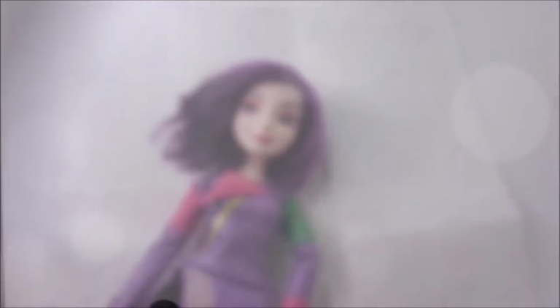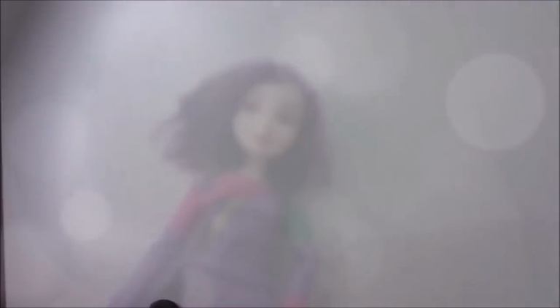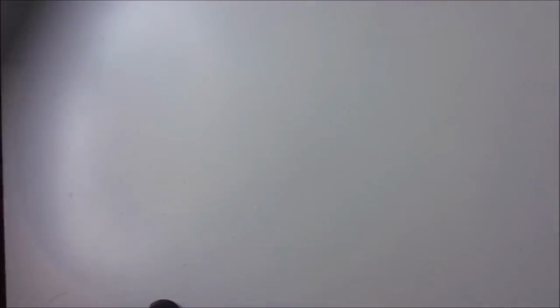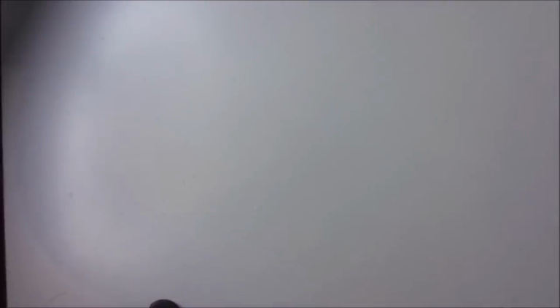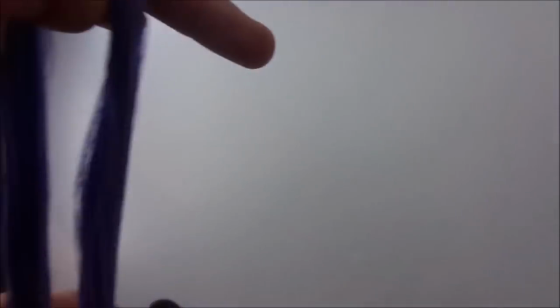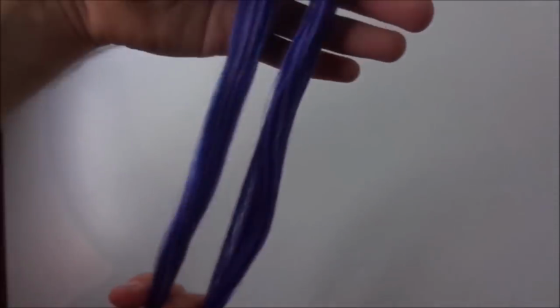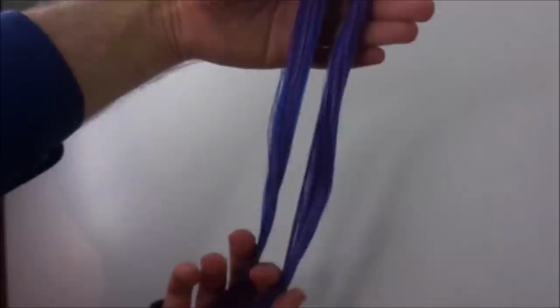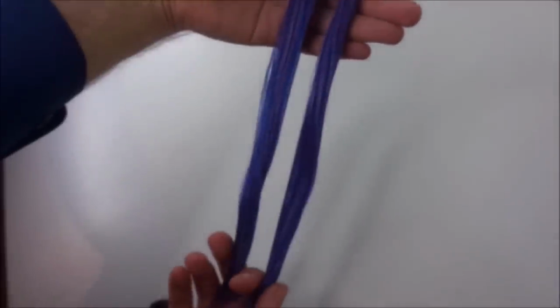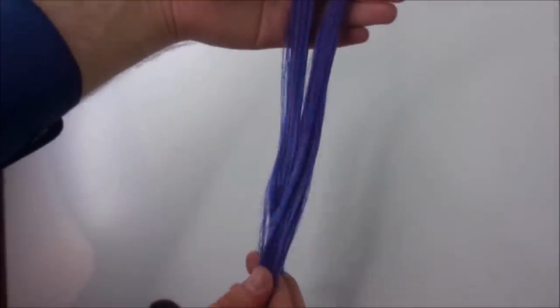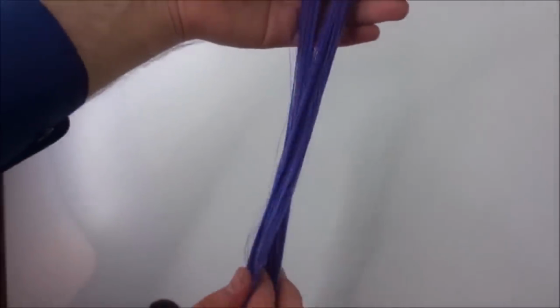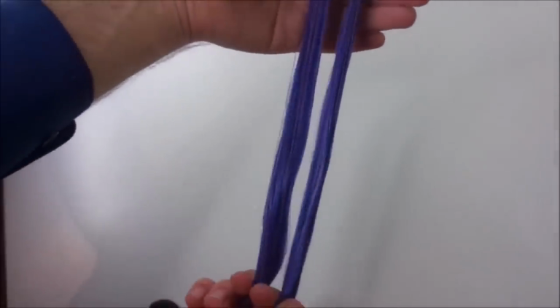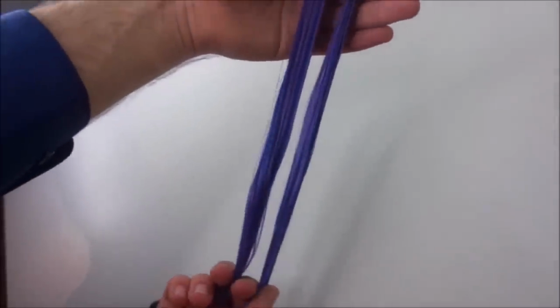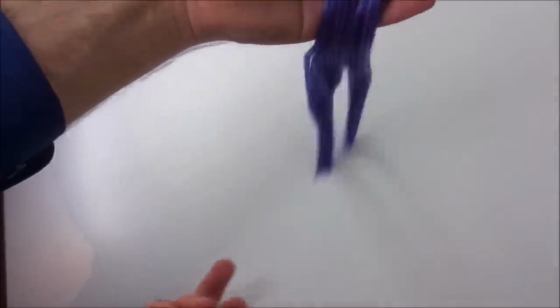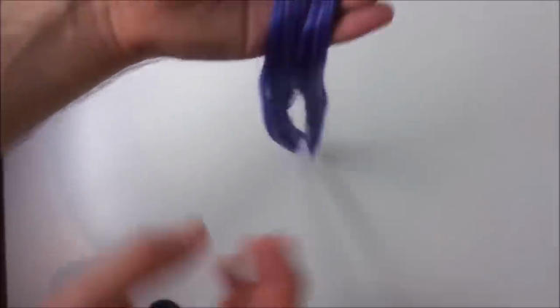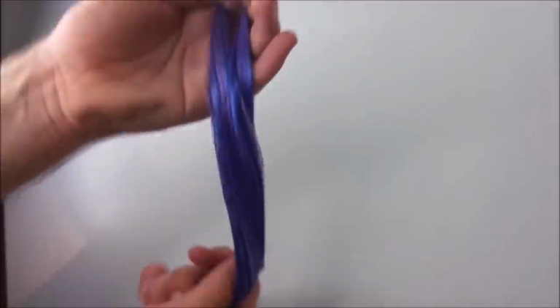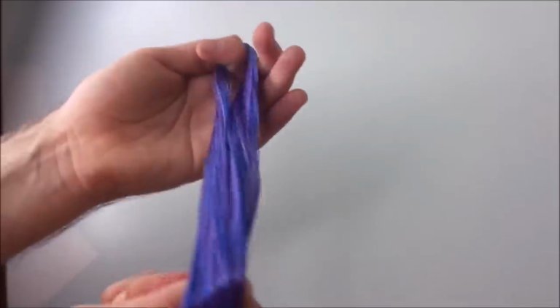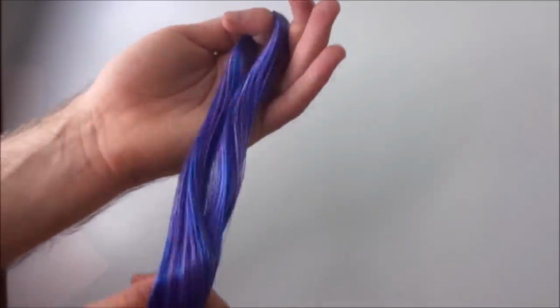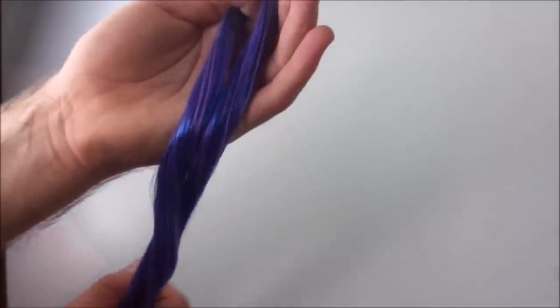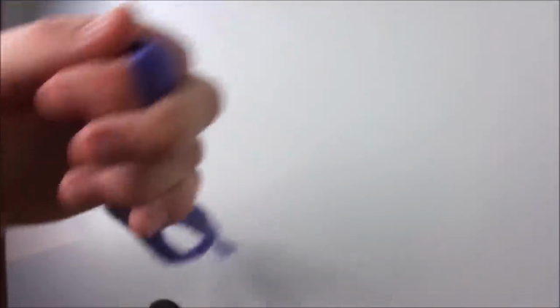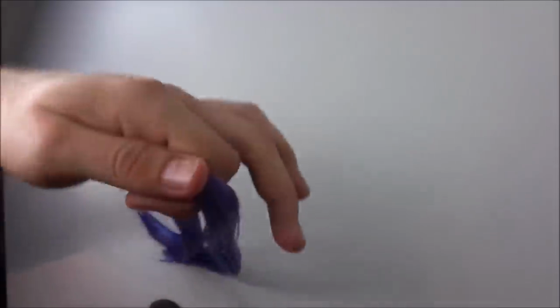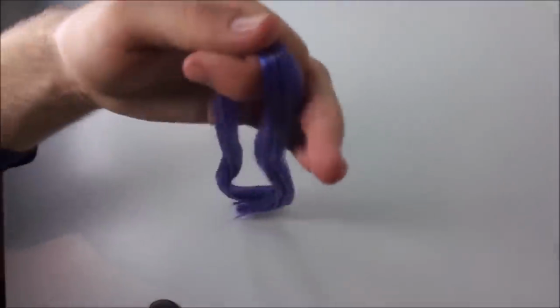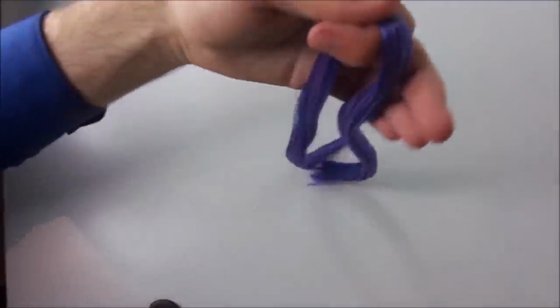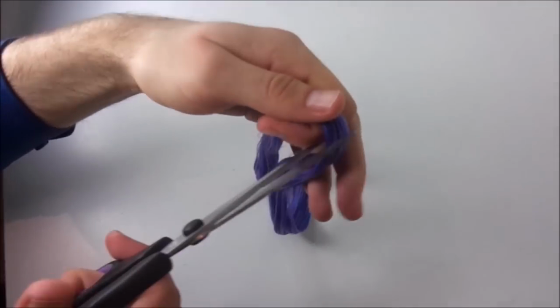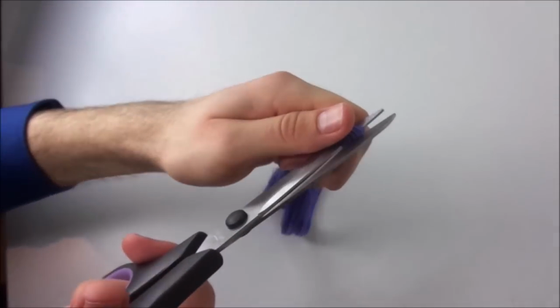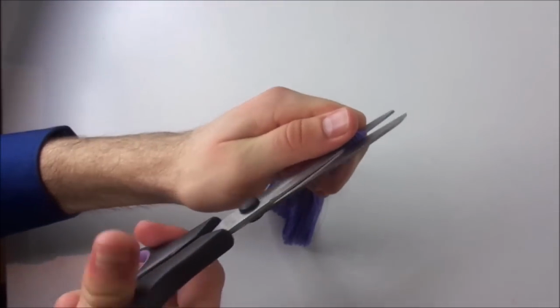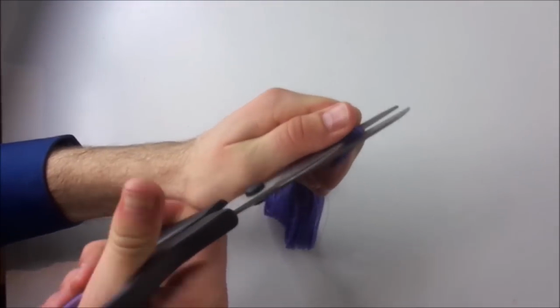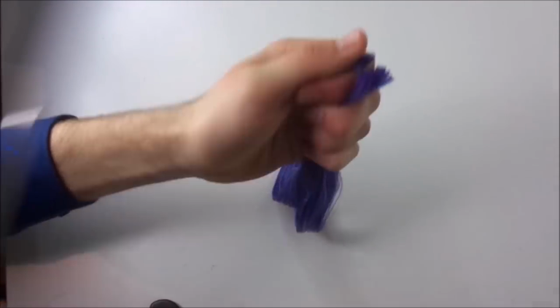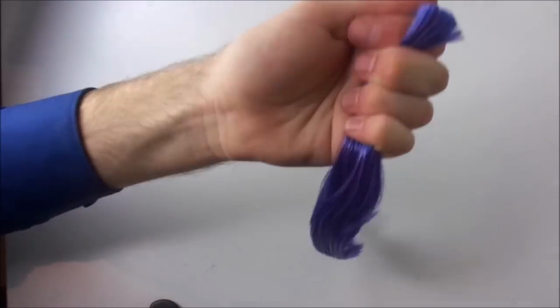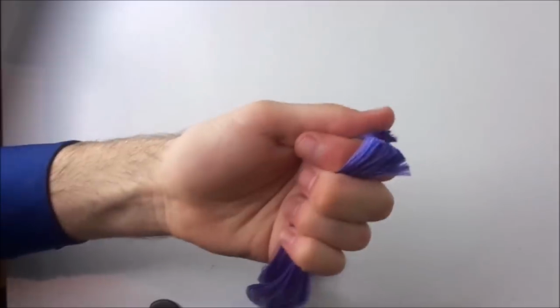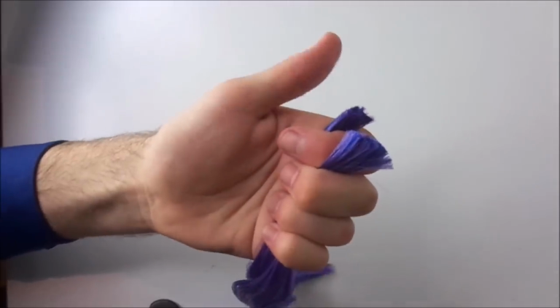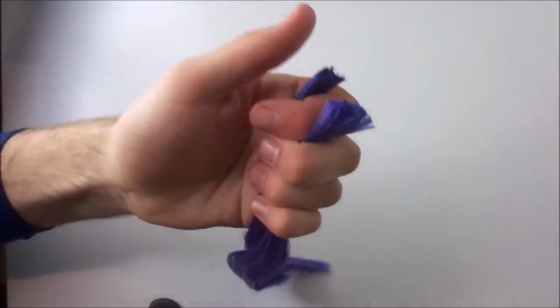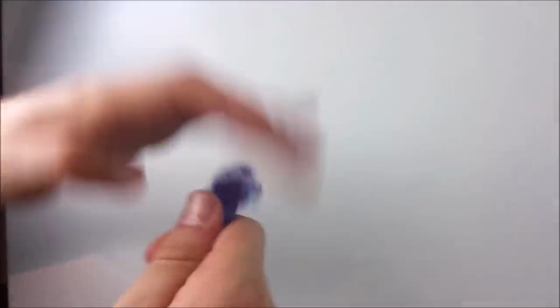I unintentionally ordered the long hair for this reroute even though the hairstyle I want to give her is pretty short. So to avoid wasting a lot of hair, I cut the strands in half before starting the reroute.